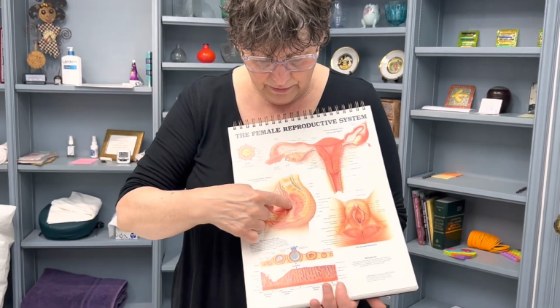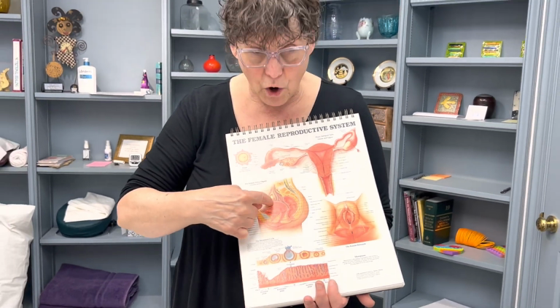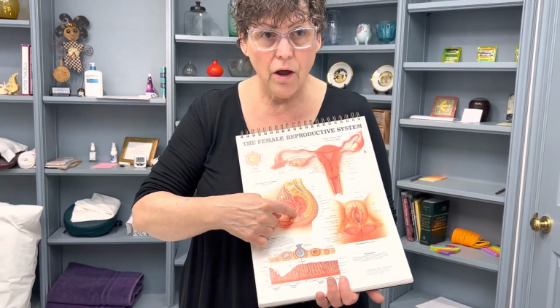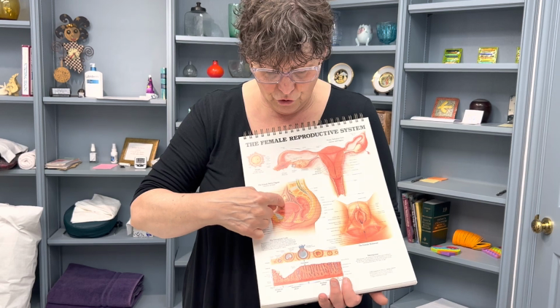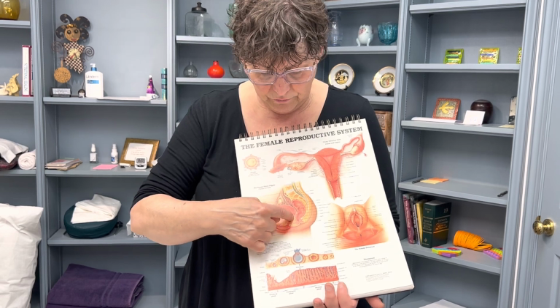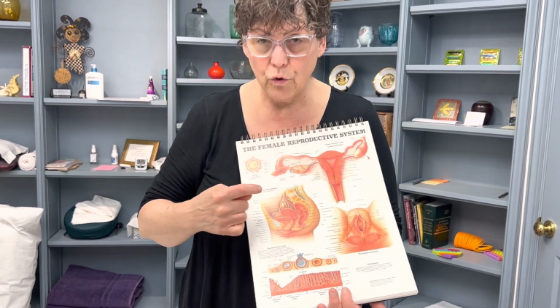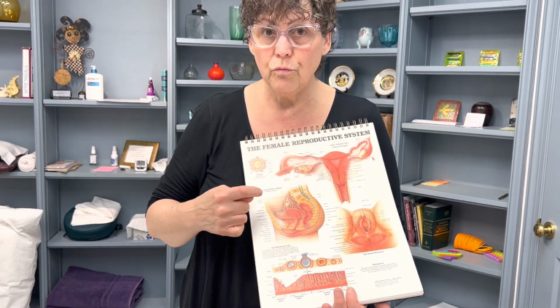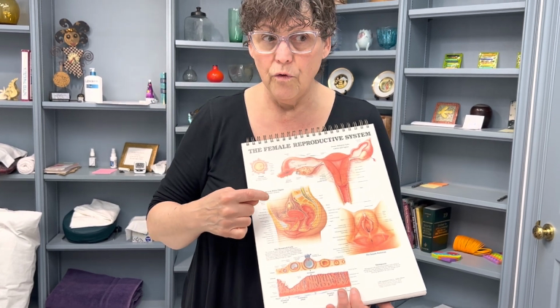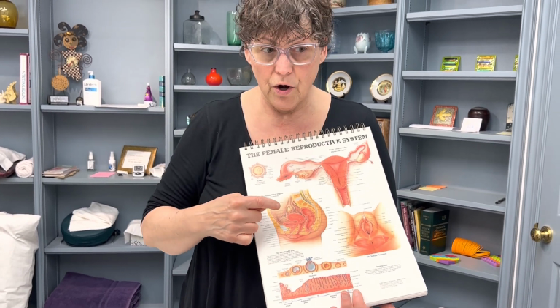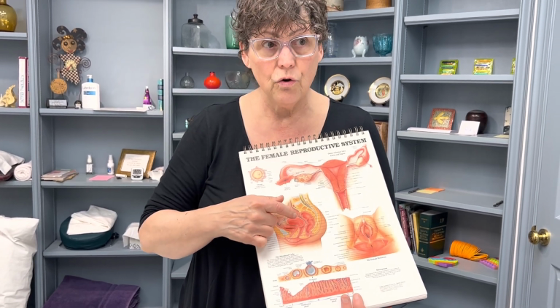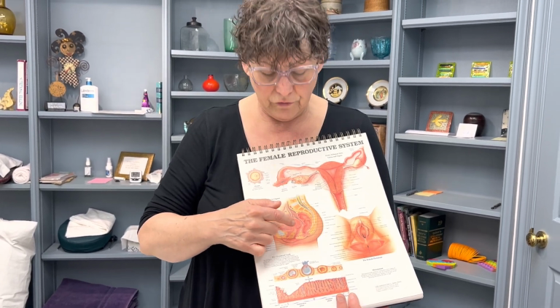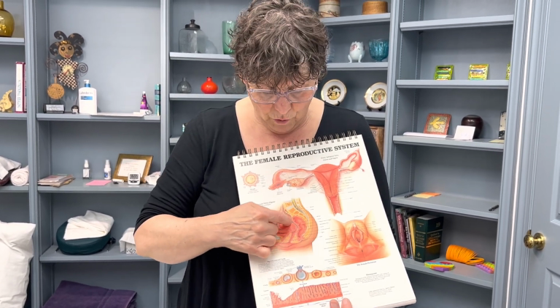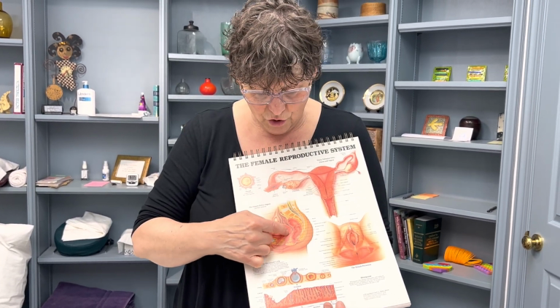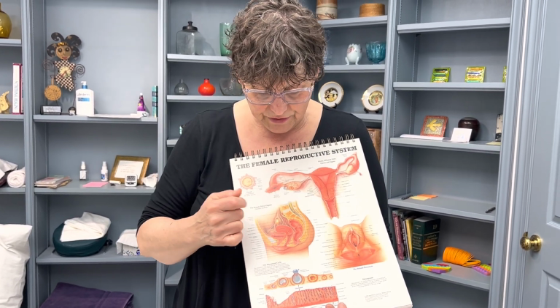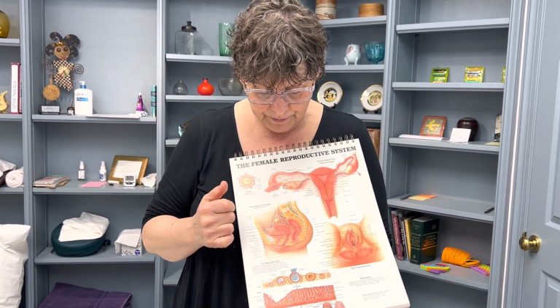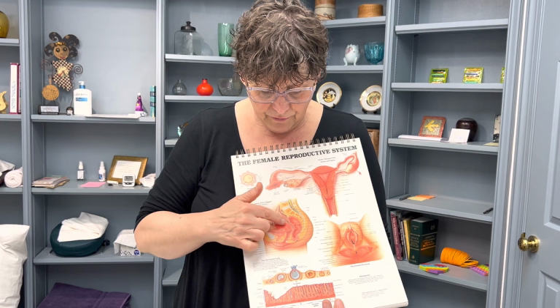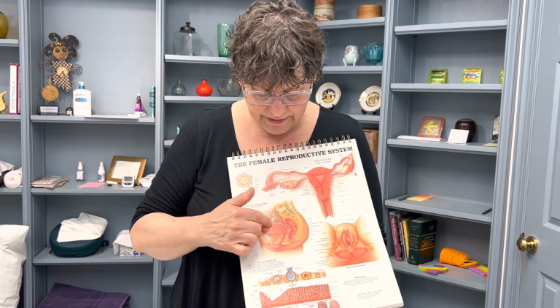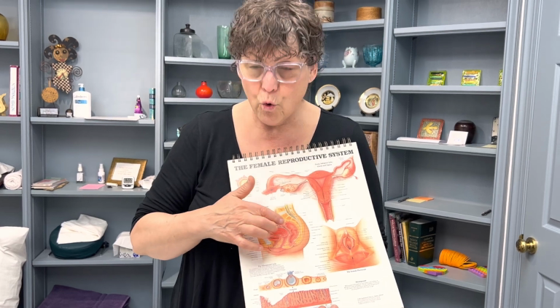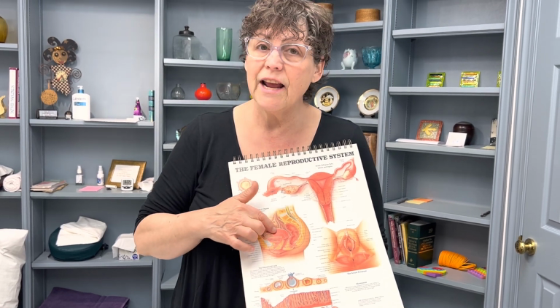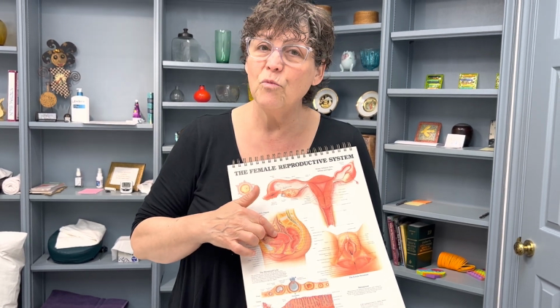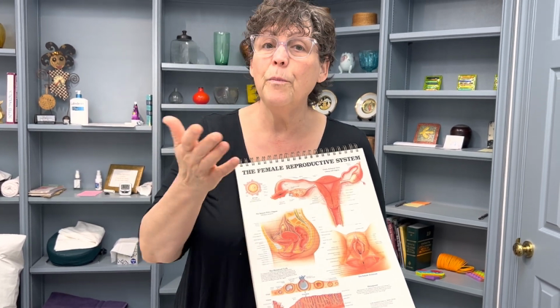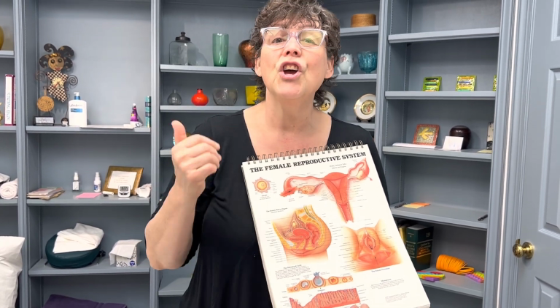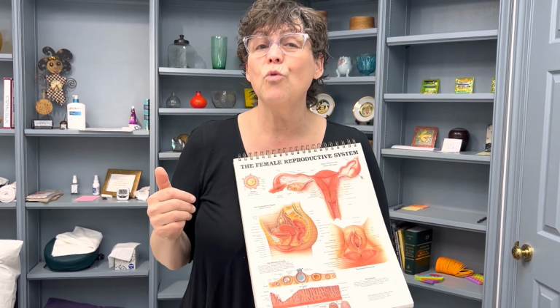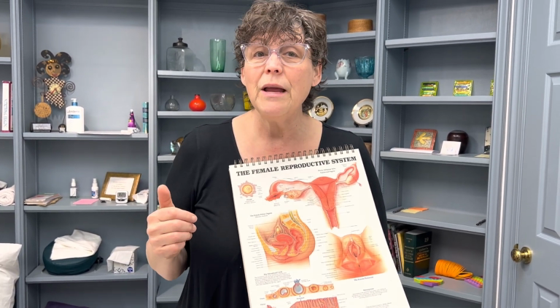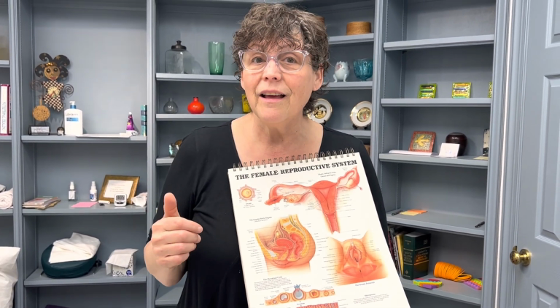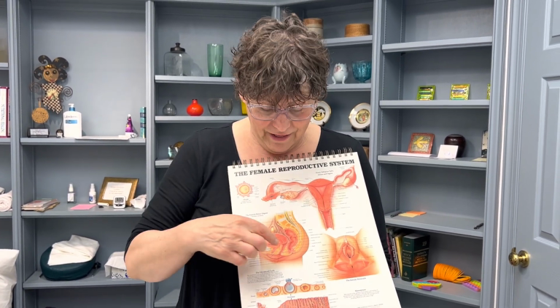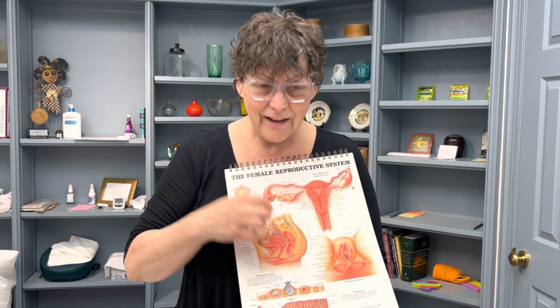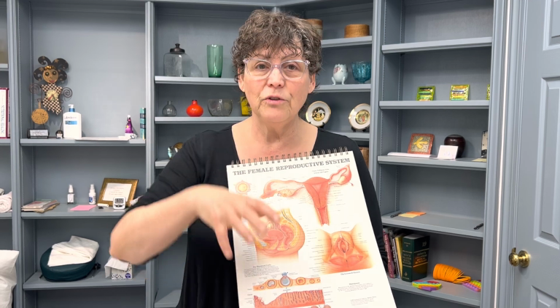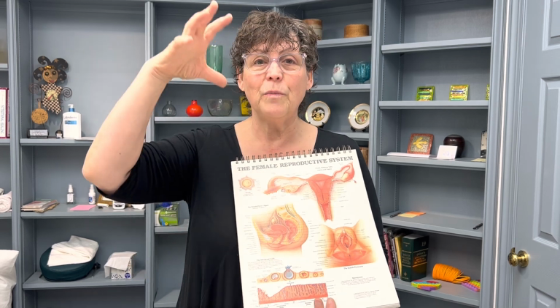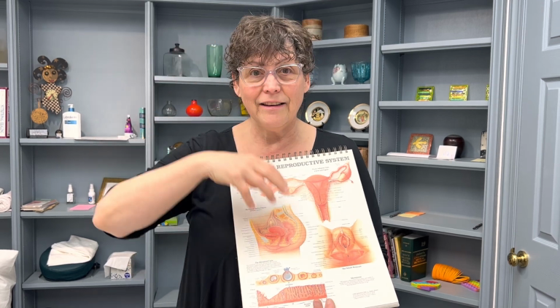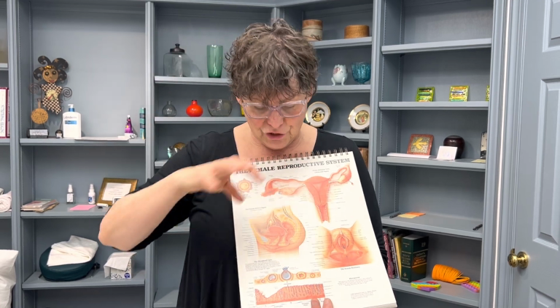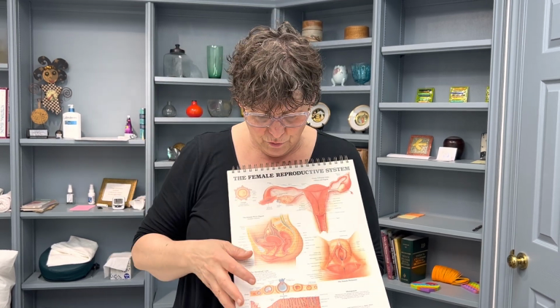This part of the uterus is the most movable part of the uterus, right here at the top — the fundus. Of course, it has to be movable because you grow a baby in there that has to be able to expand and actually move.